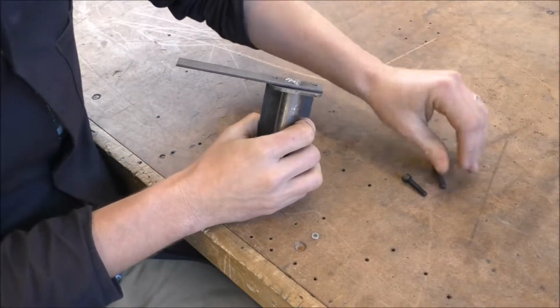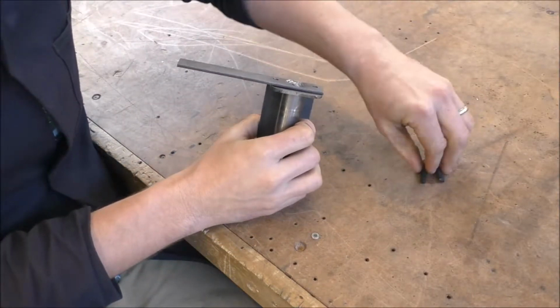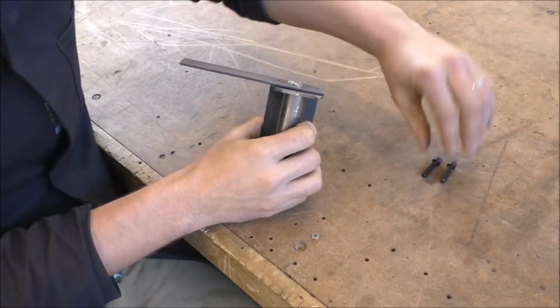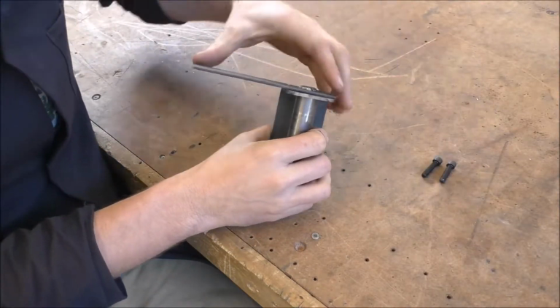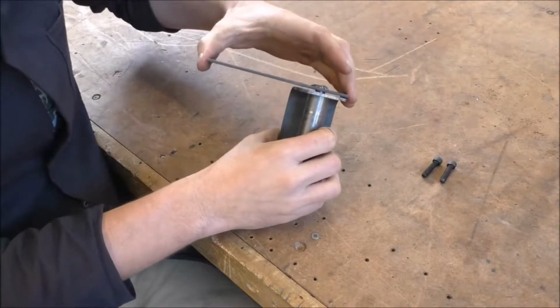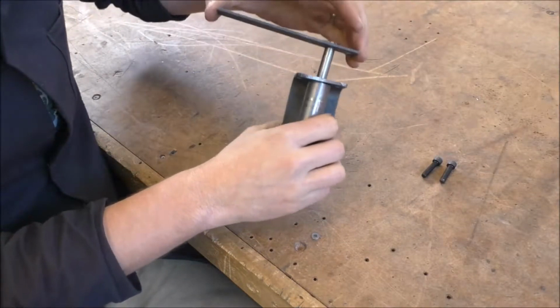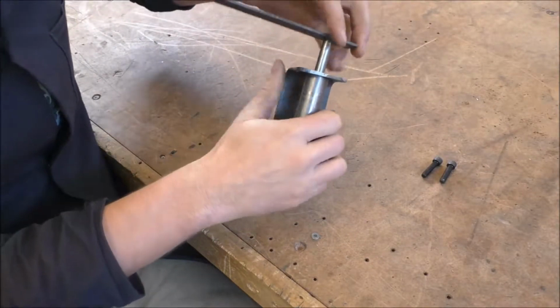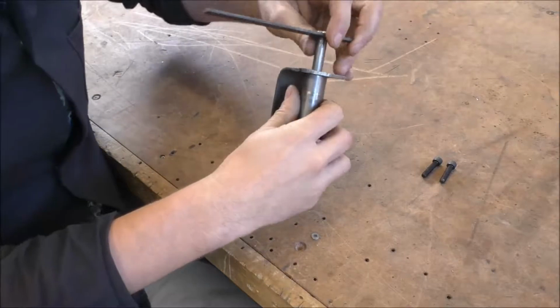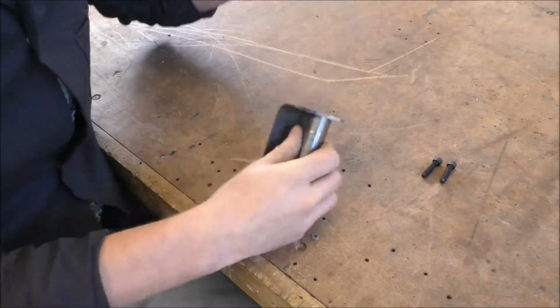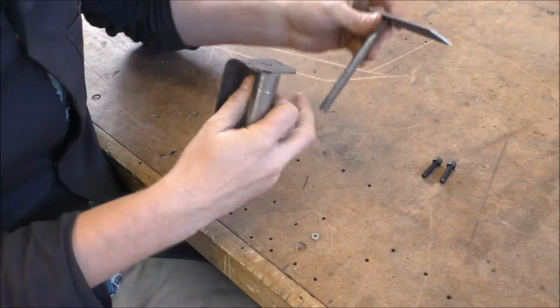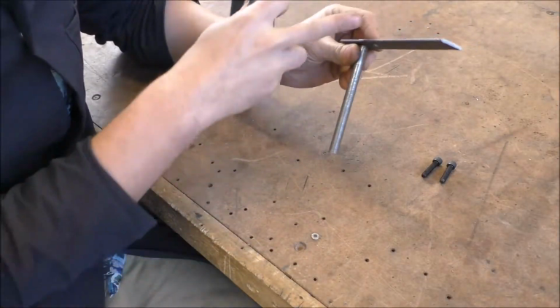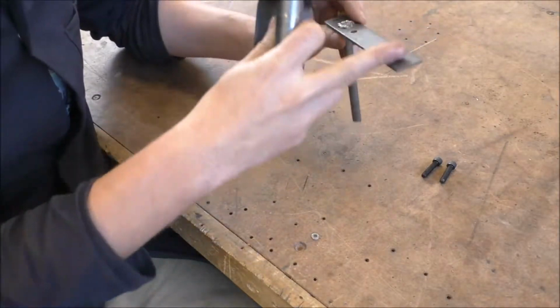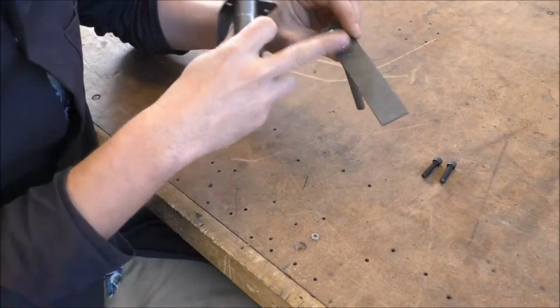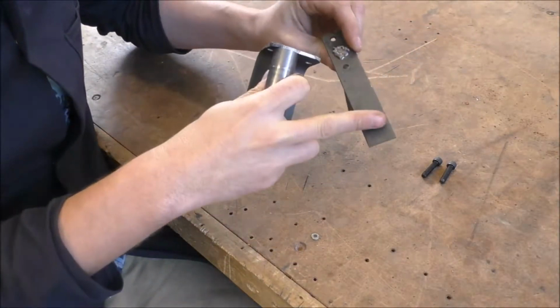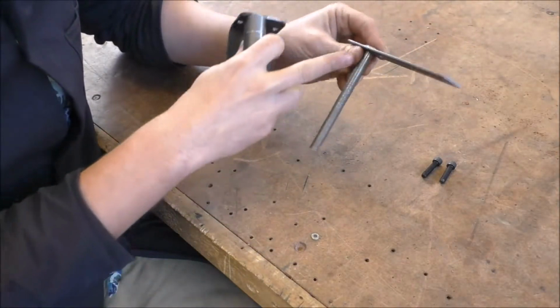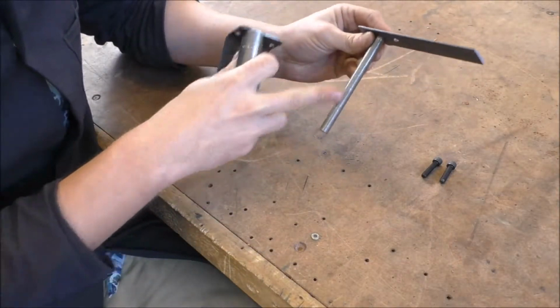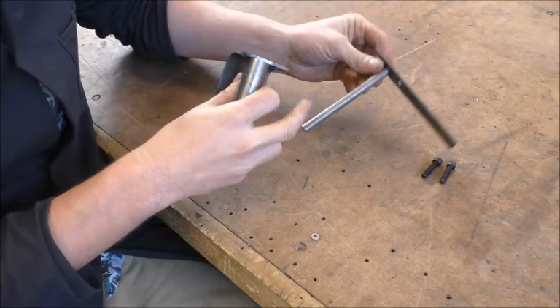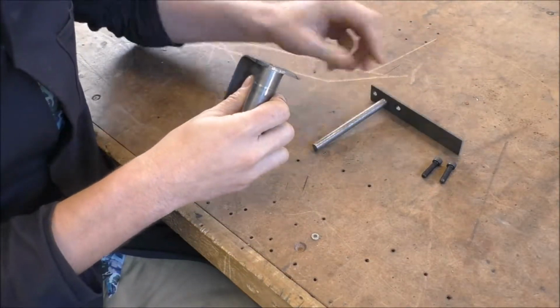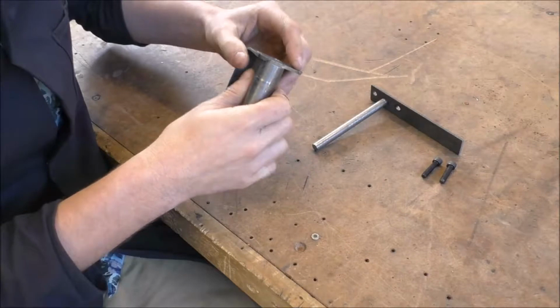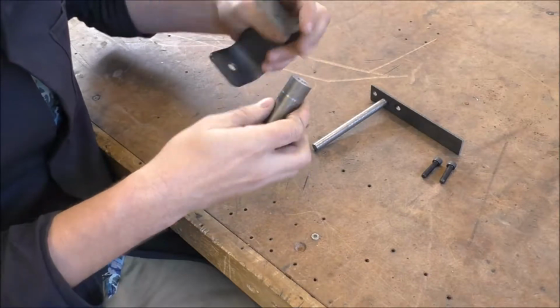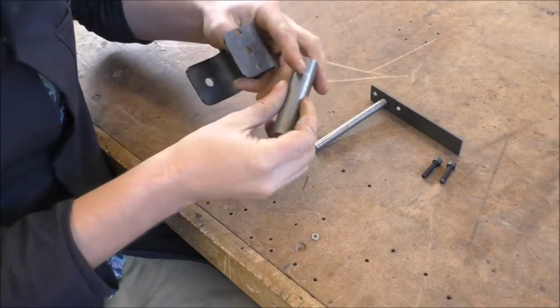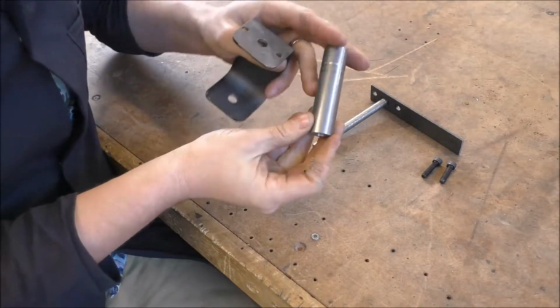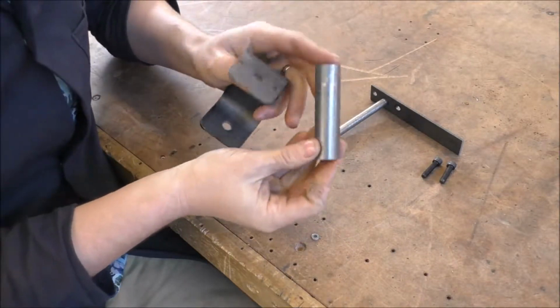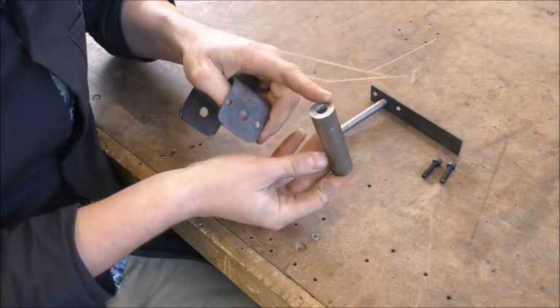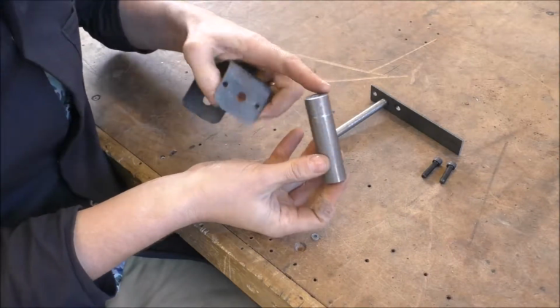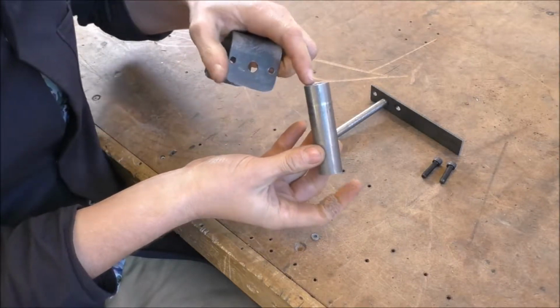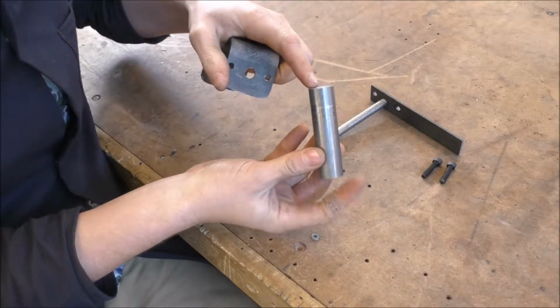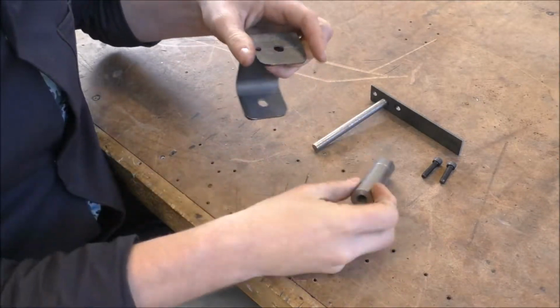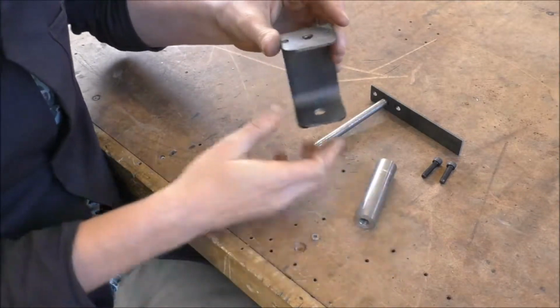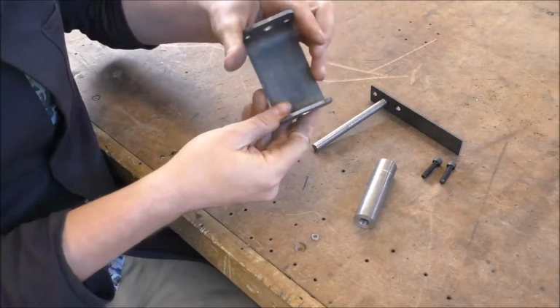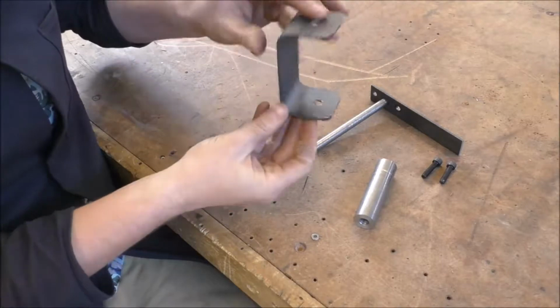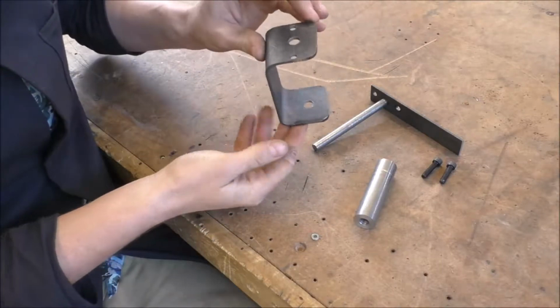There are some six millimeter bolts, the steering arm here with a 10 millimeter pin, the rod with a 10 millimeter hole through it, and the C bracket.